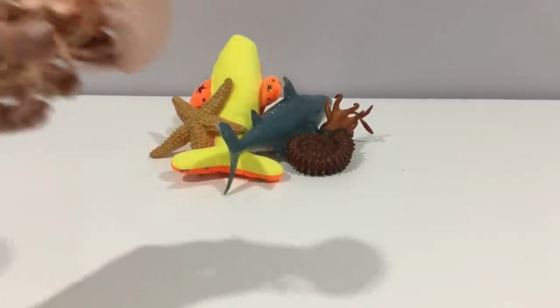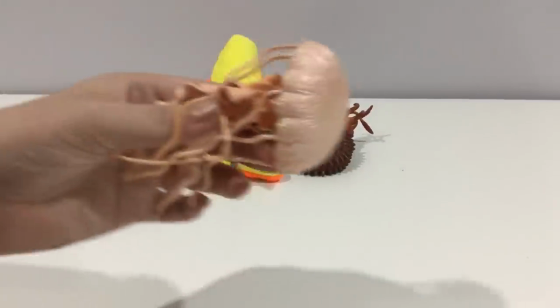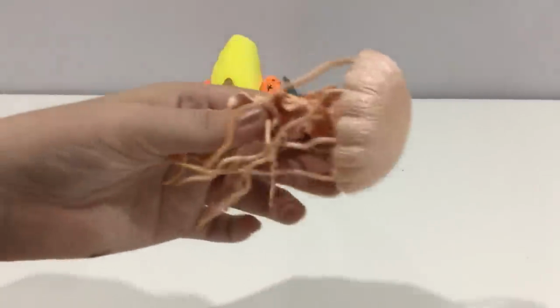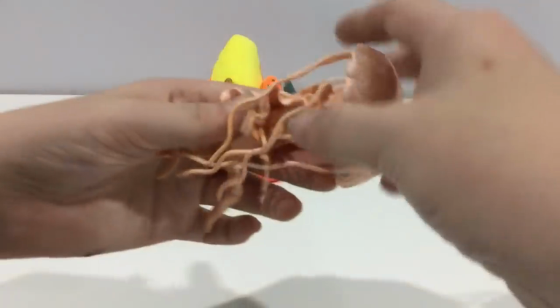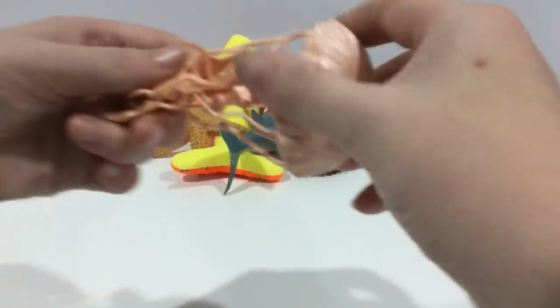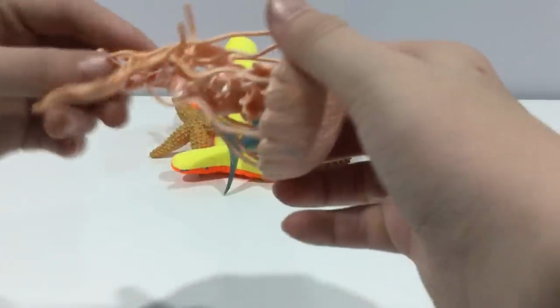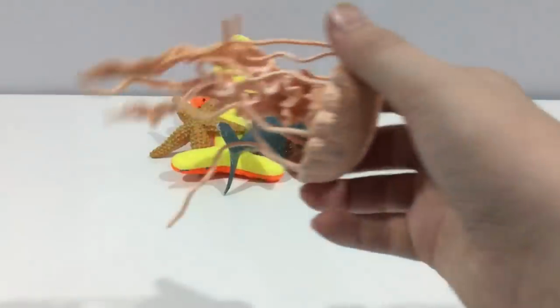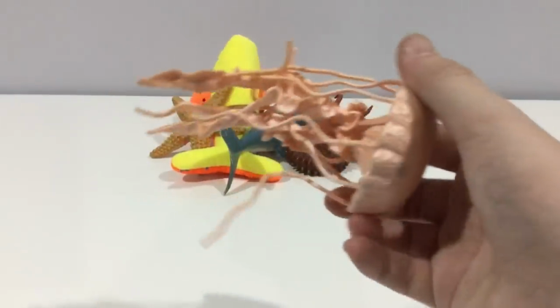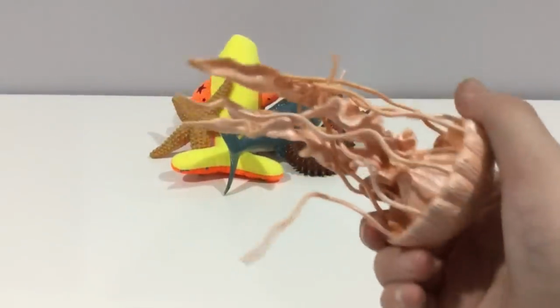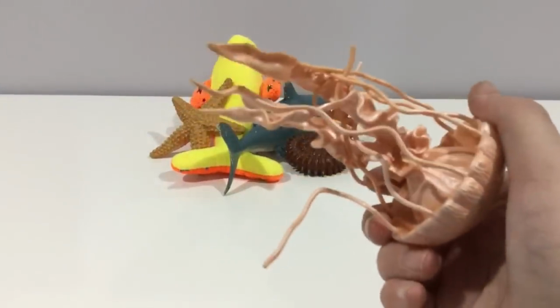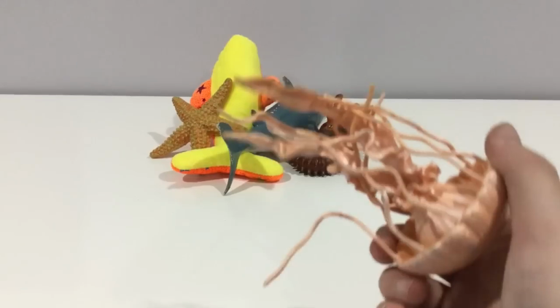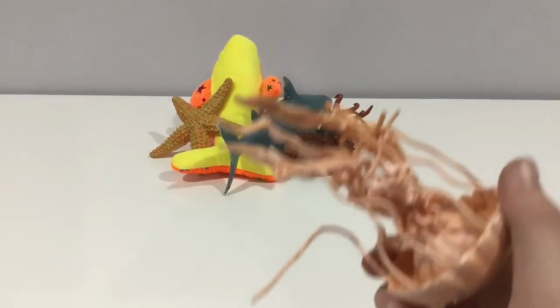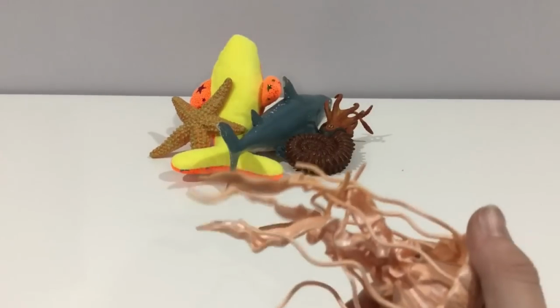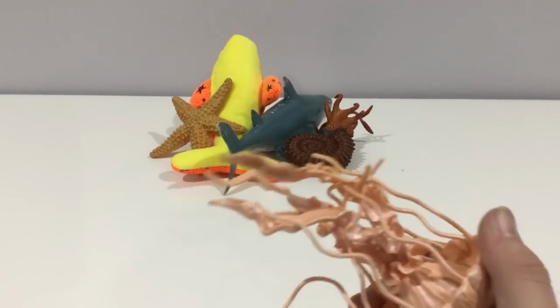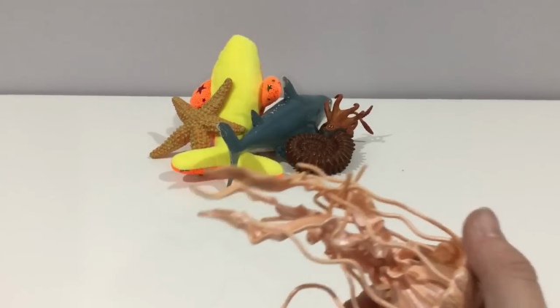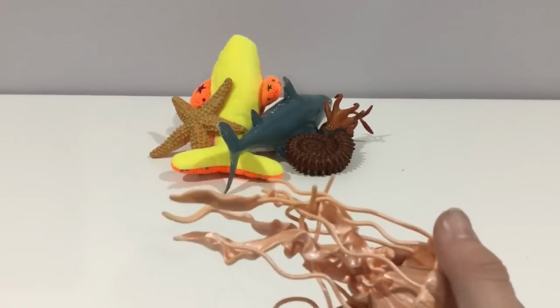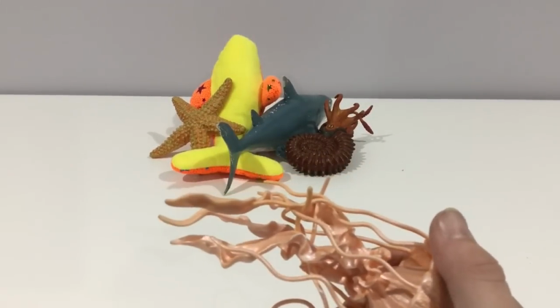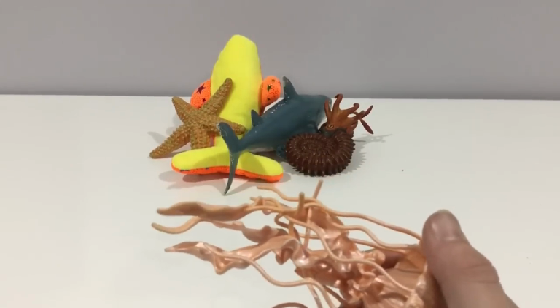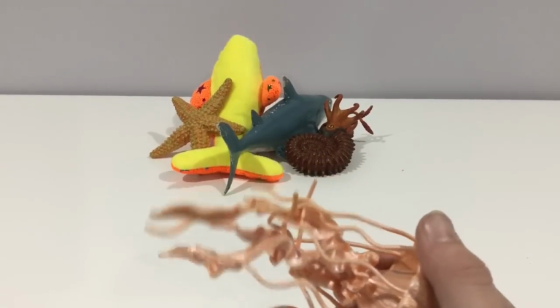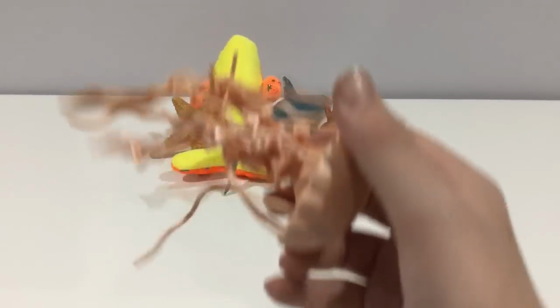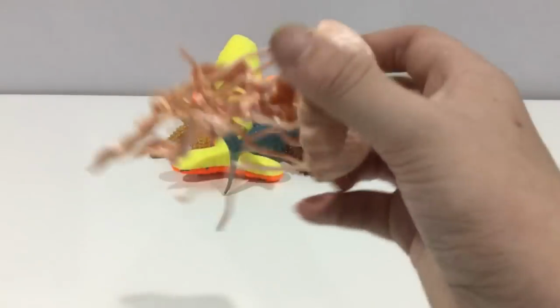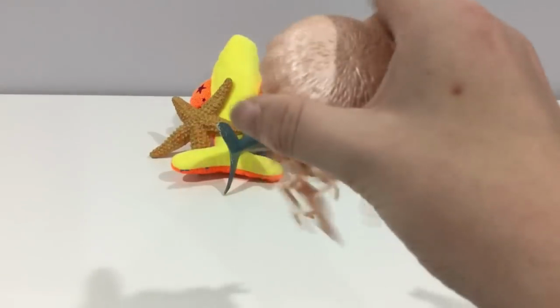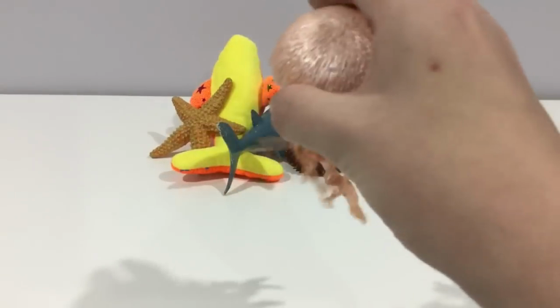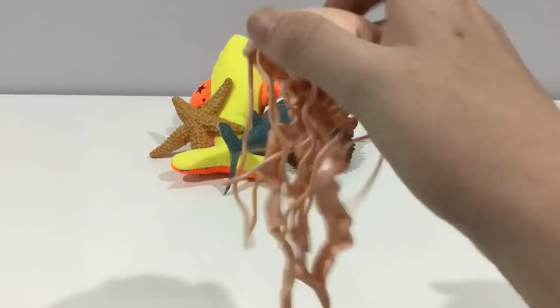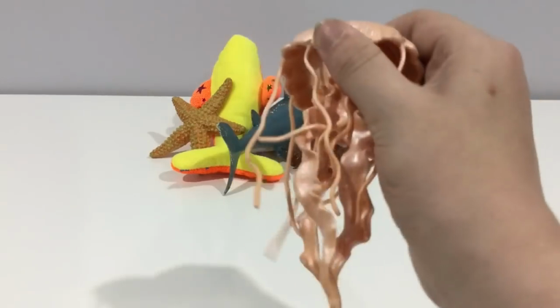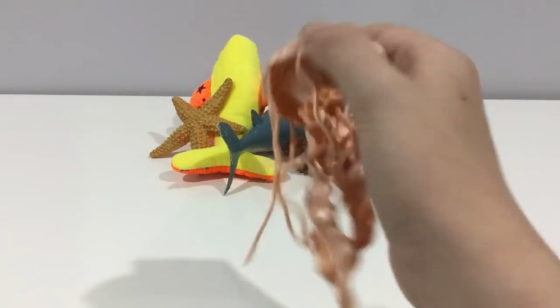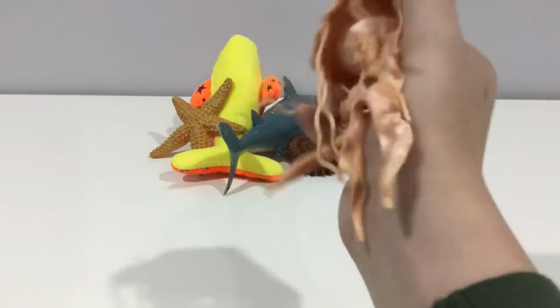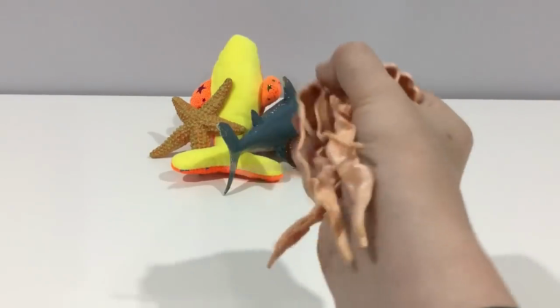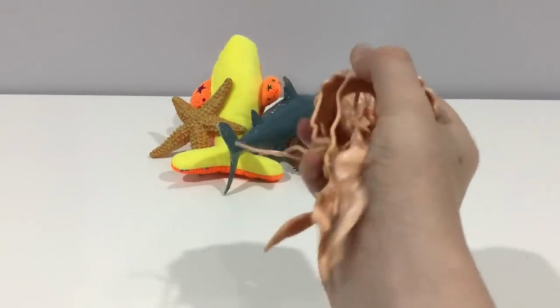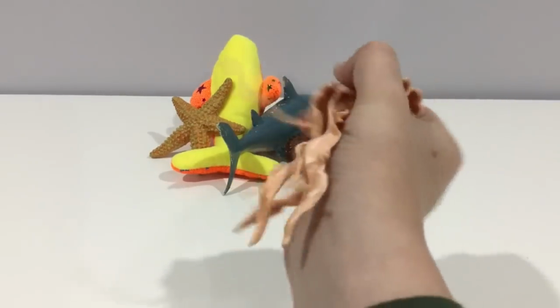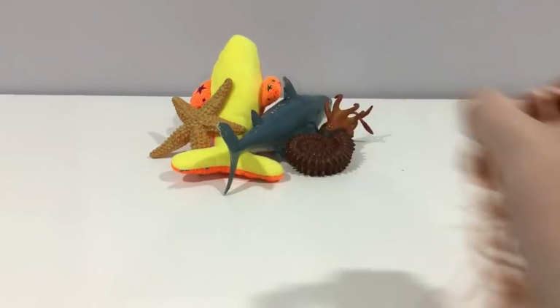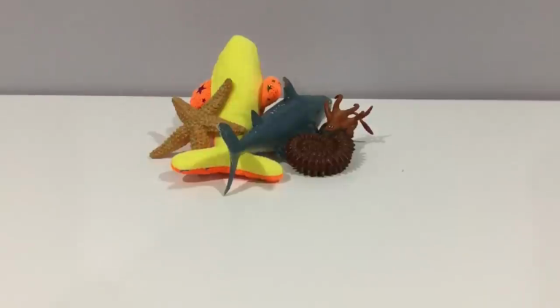Jellyfish. These guys are stinging, especially the blue bottle jellyfish which can kill you. This one's a bit flexible and squishy too.